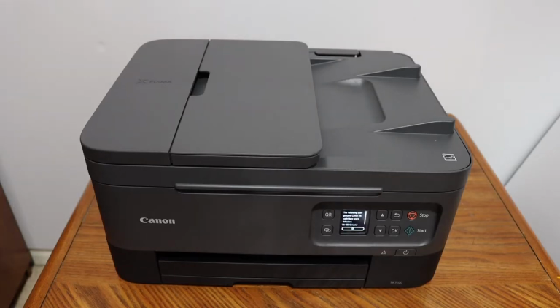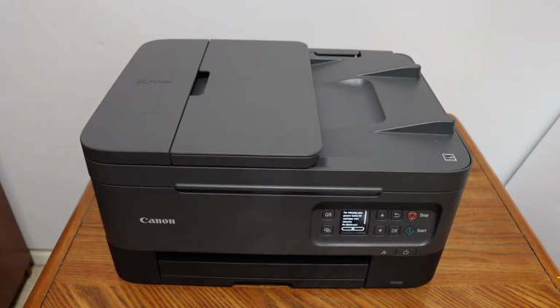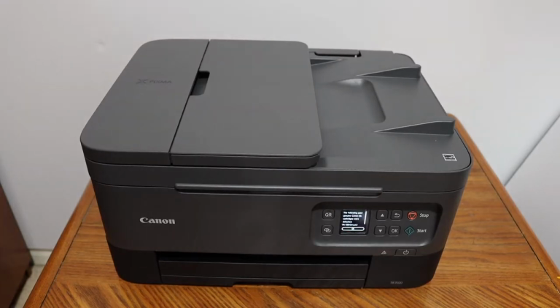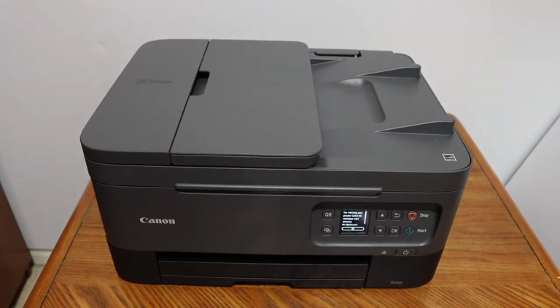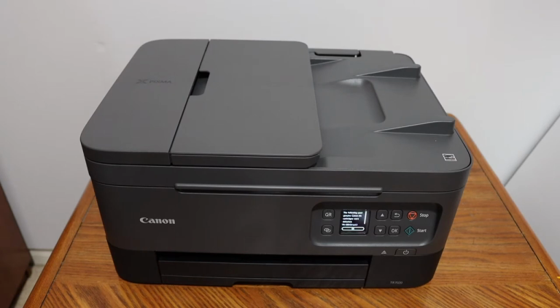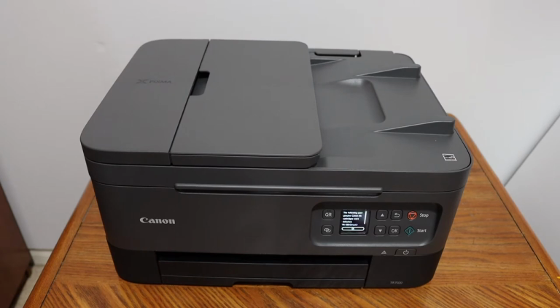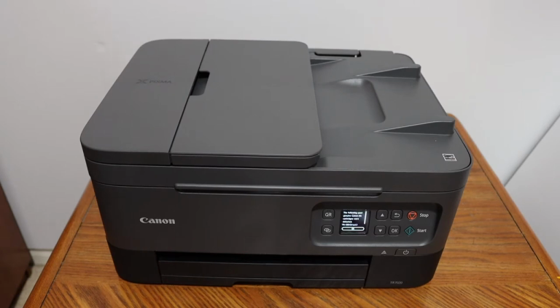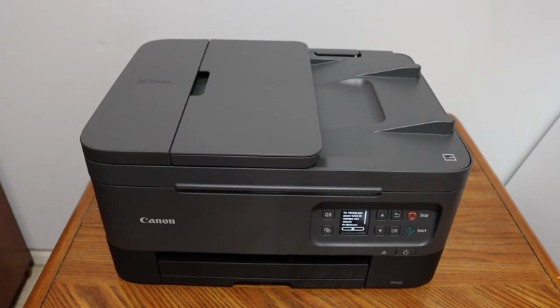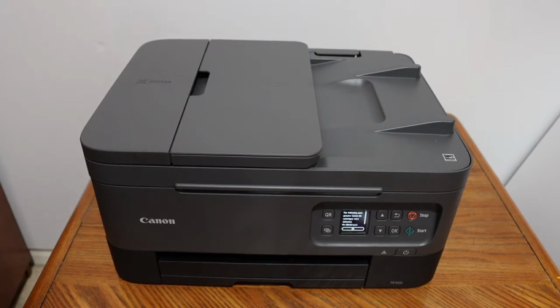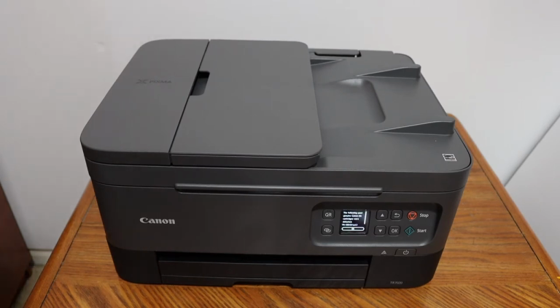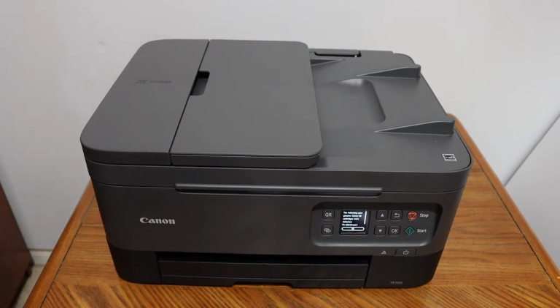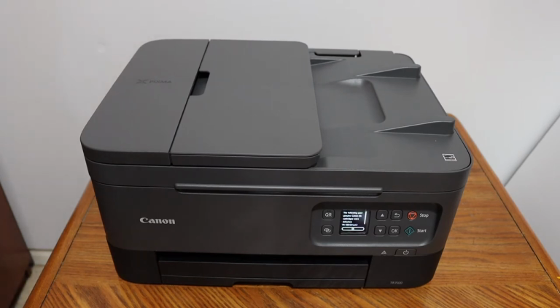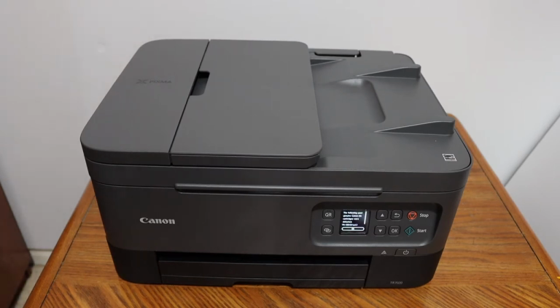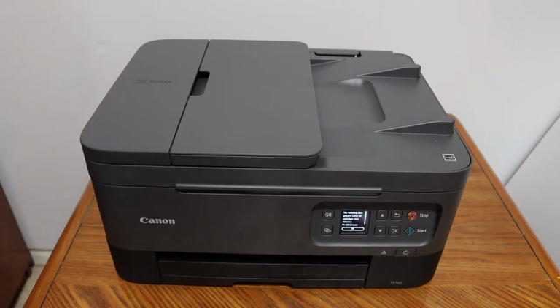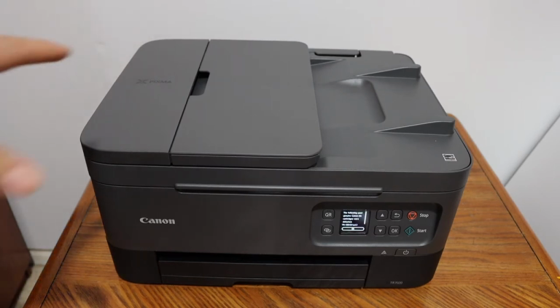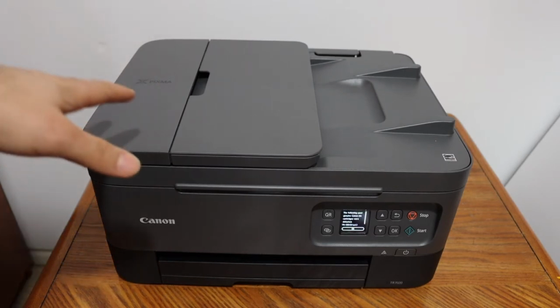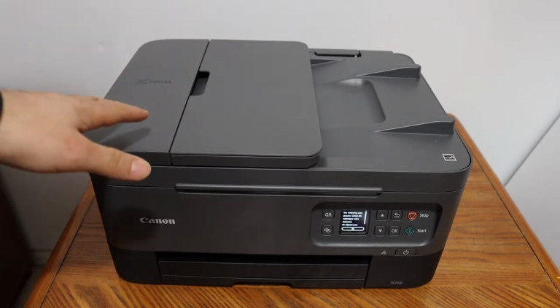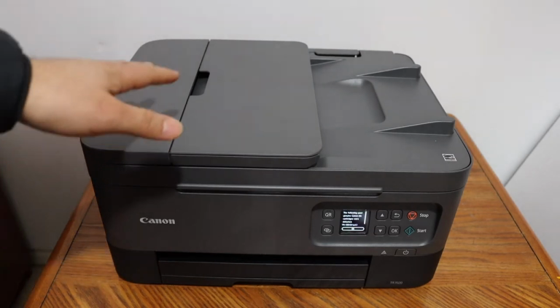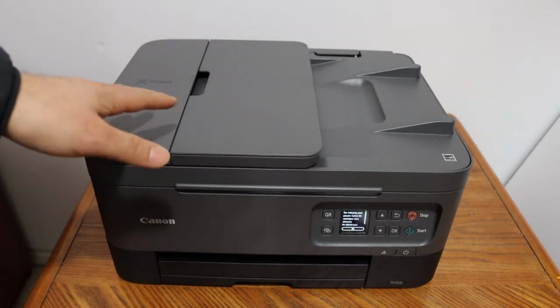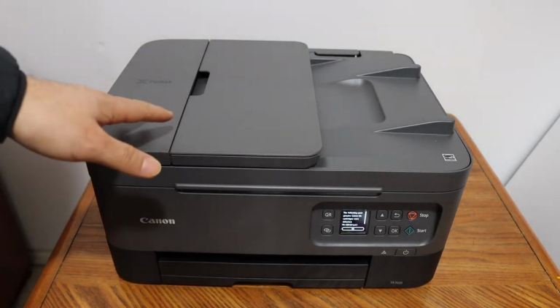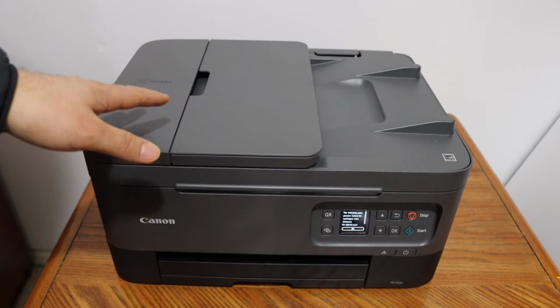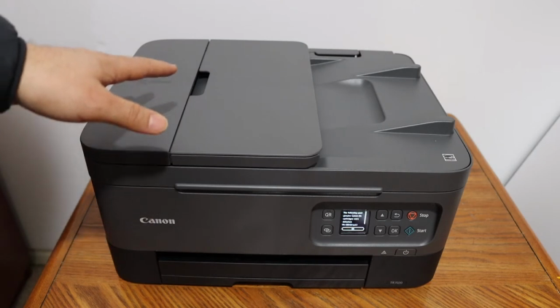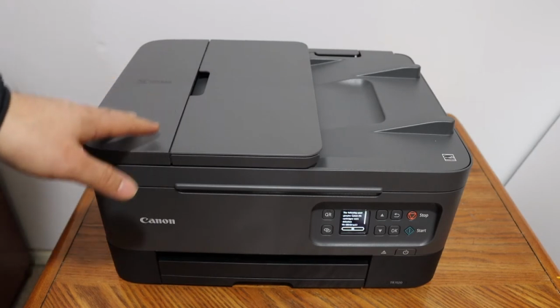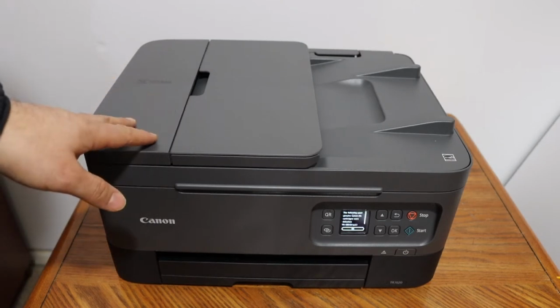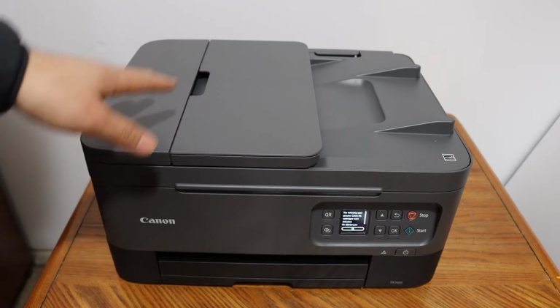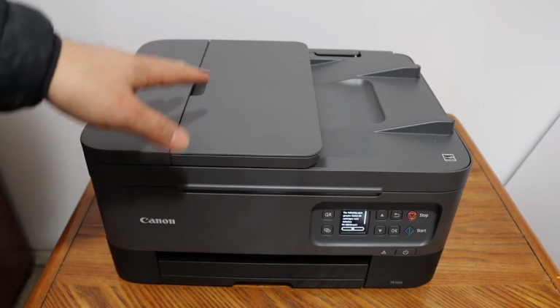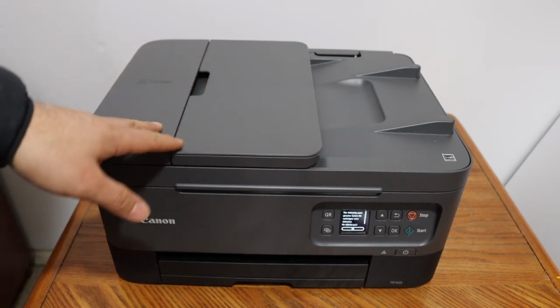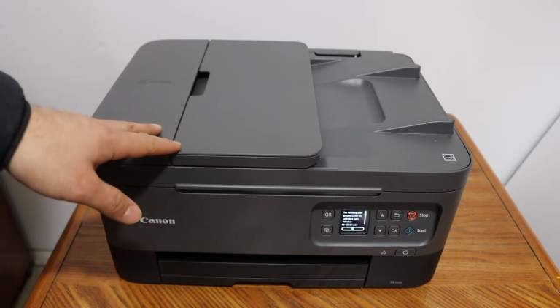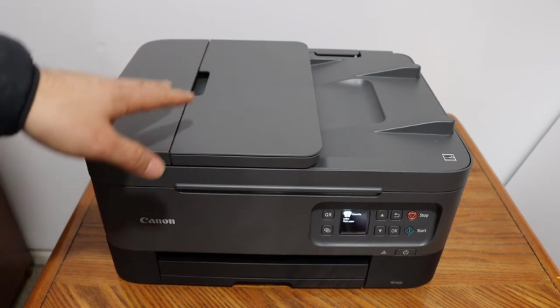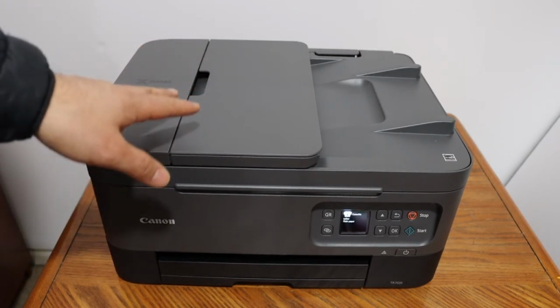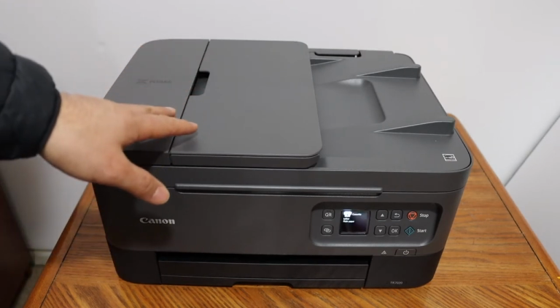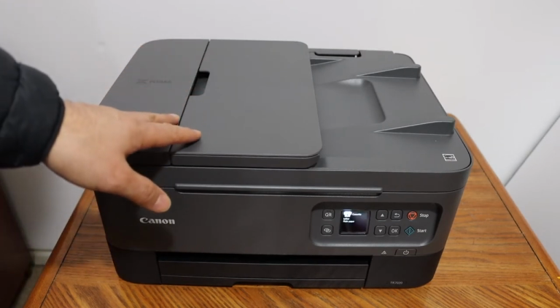Today's video is regarding the Canon PIXMA TR7020 all-in-one printer. I'm going to show you how to install or load the A4 size paper.